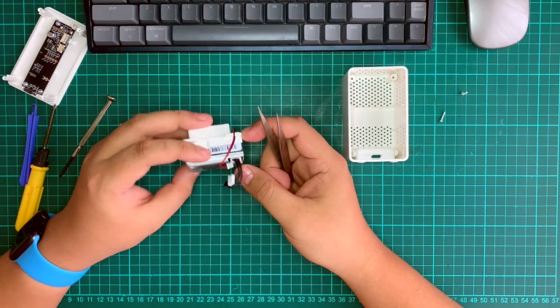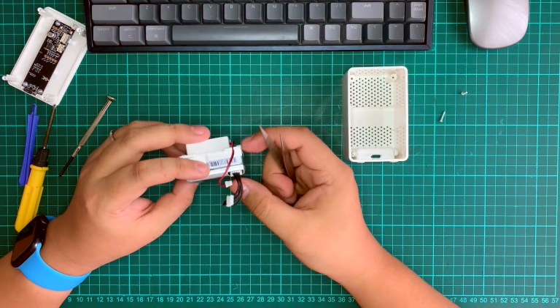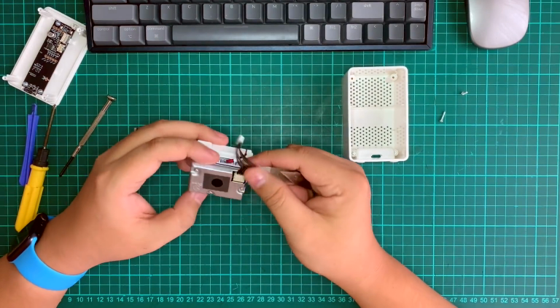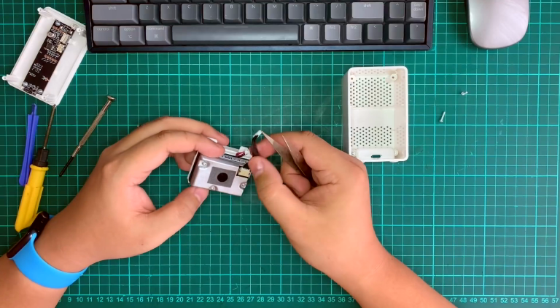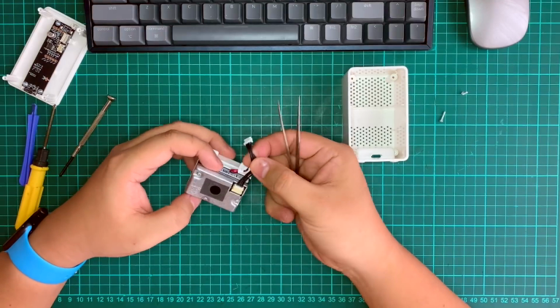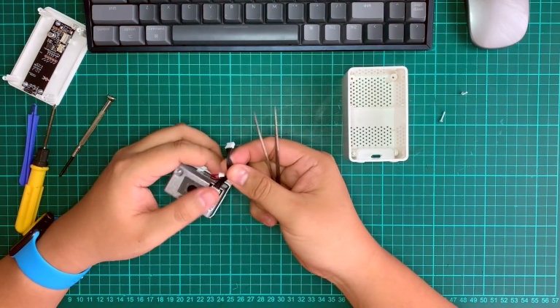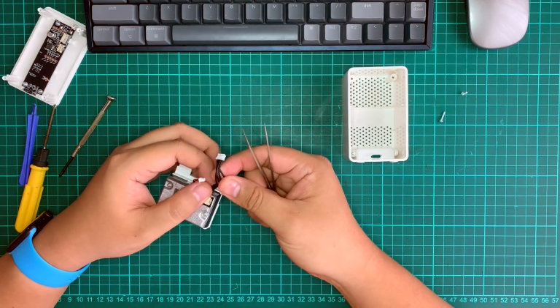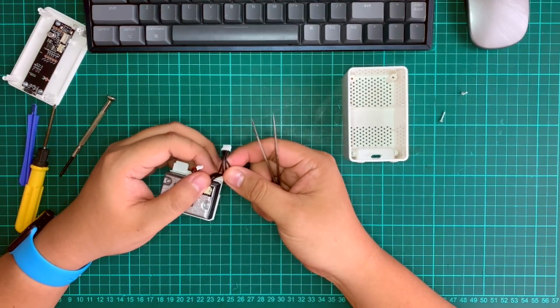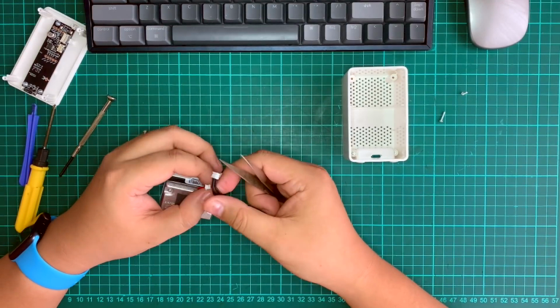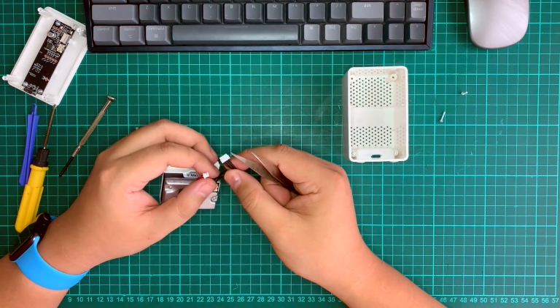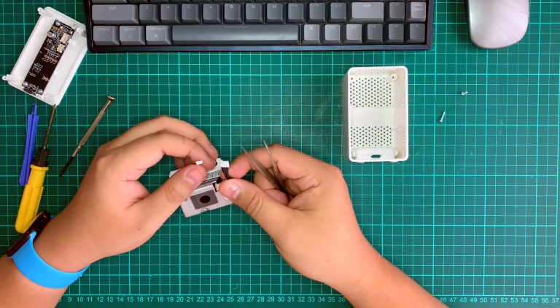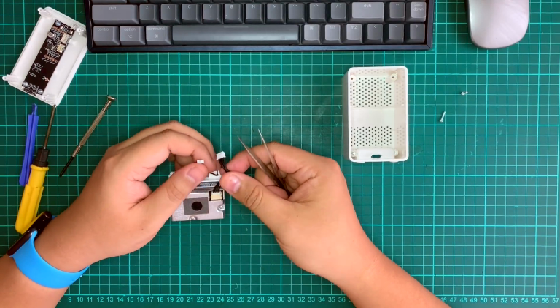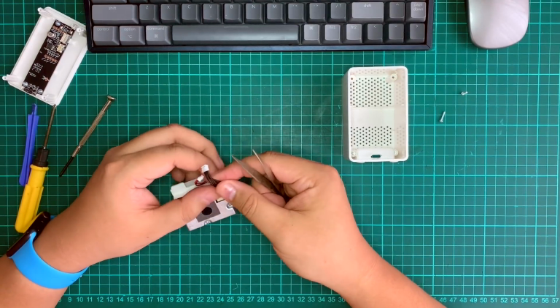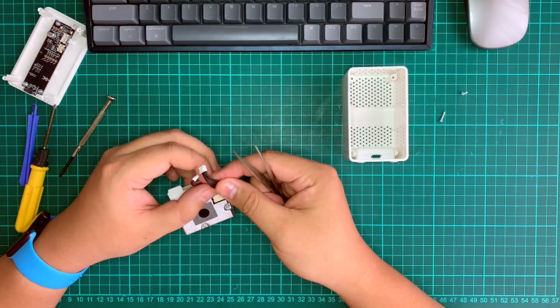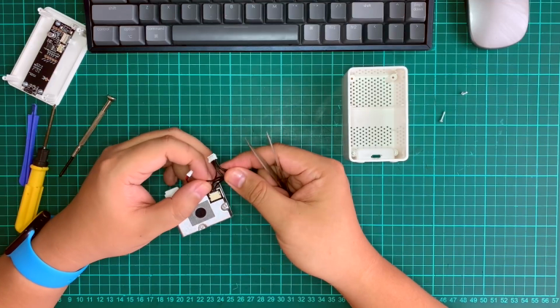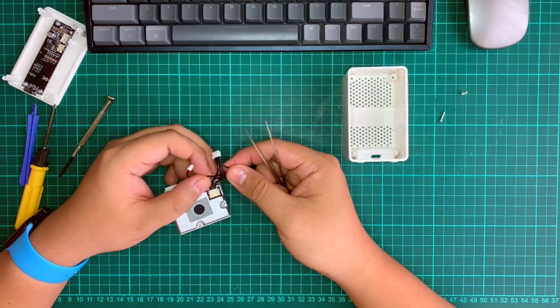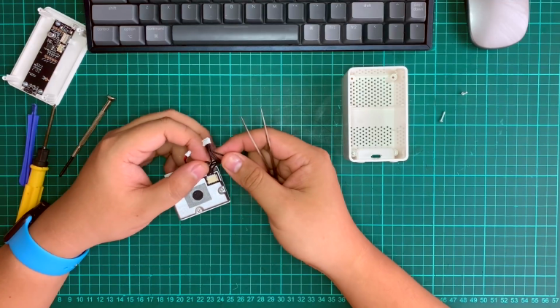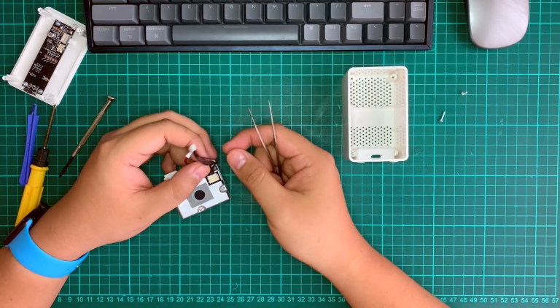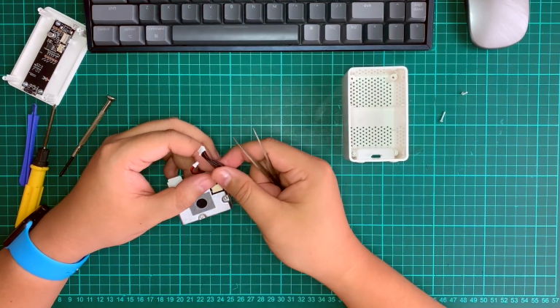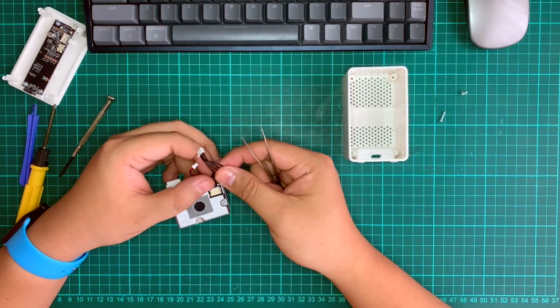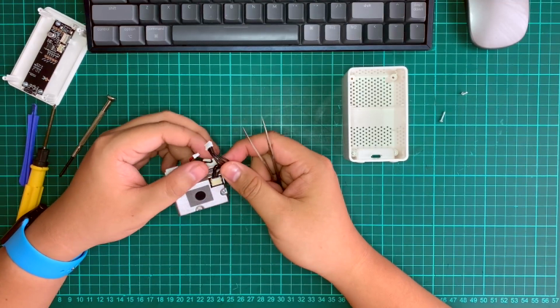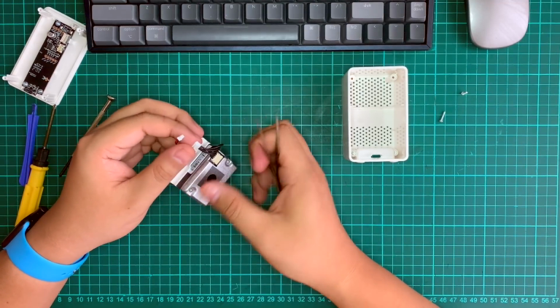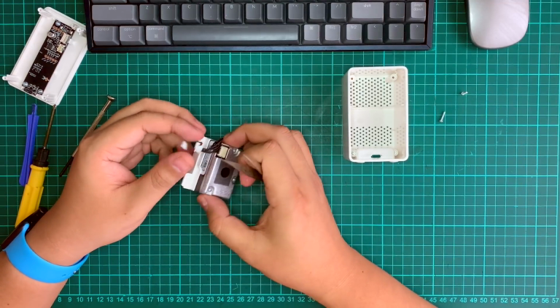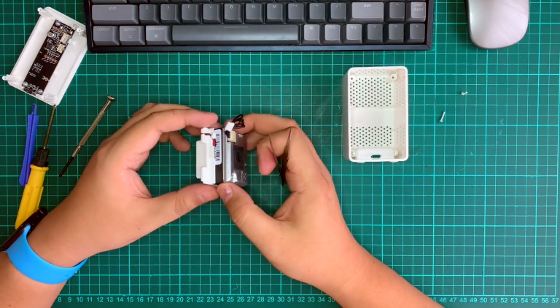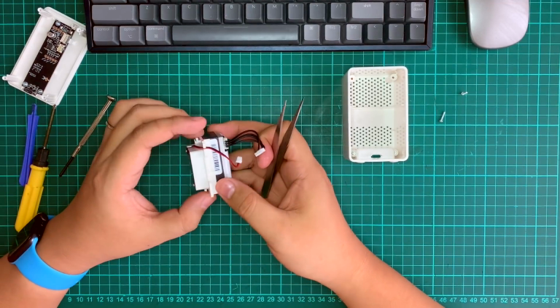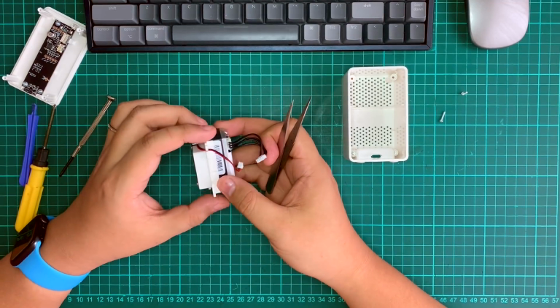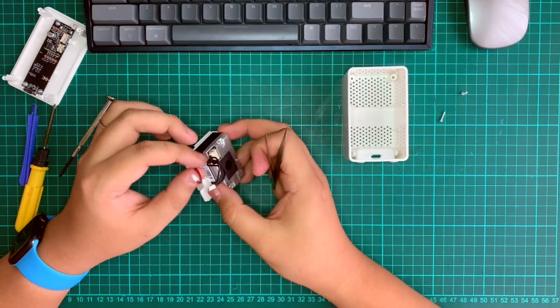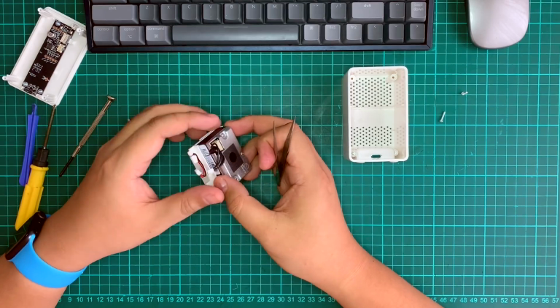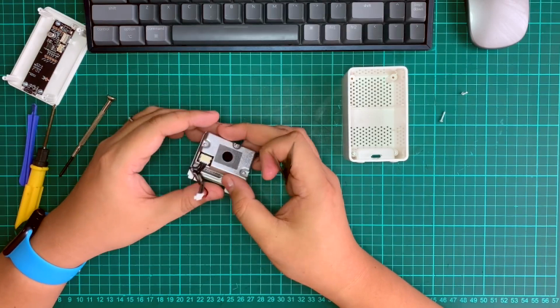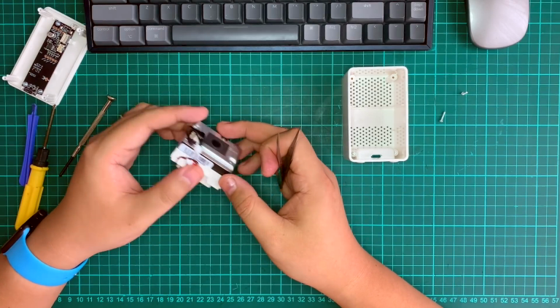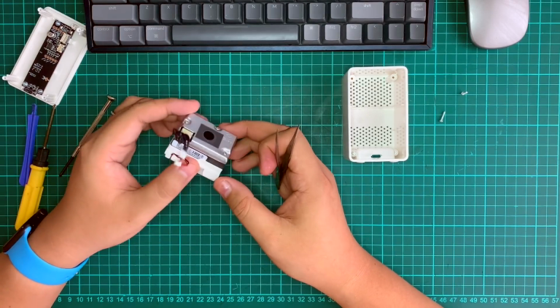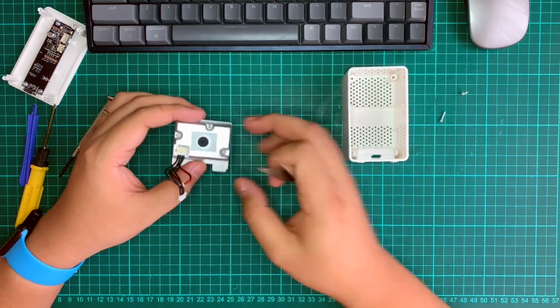You can see there are a few cables — I believe two of them are power (VCC and GND), another one should be the TX/RX serial port for data output, and this one is the fan power itself.